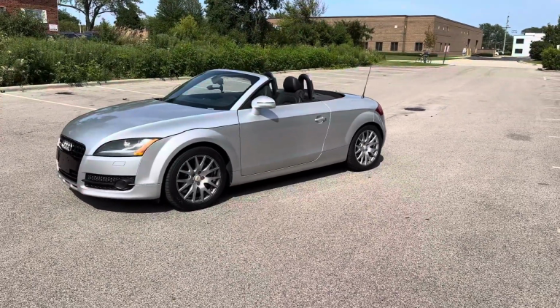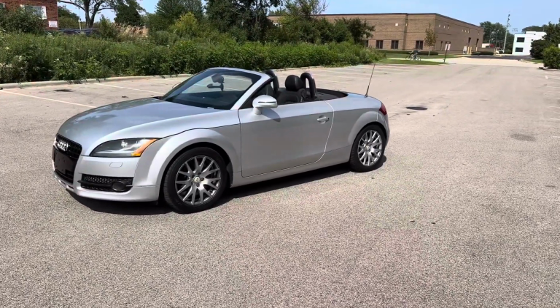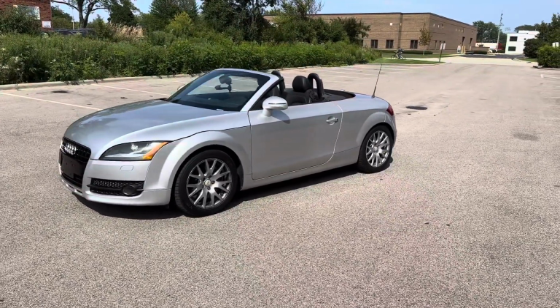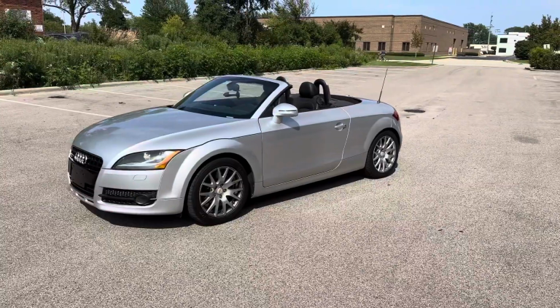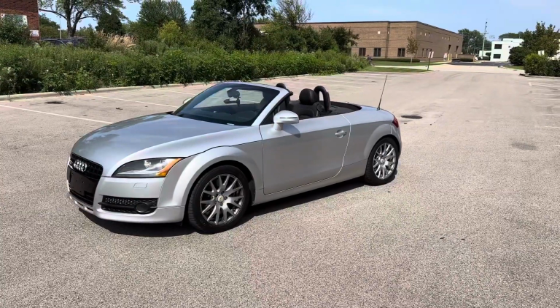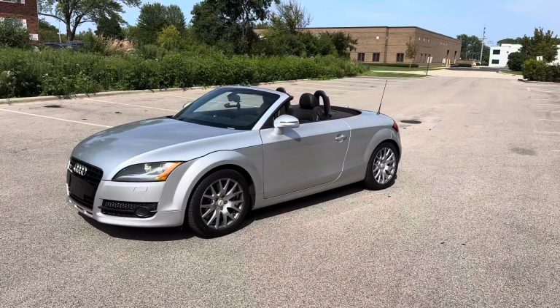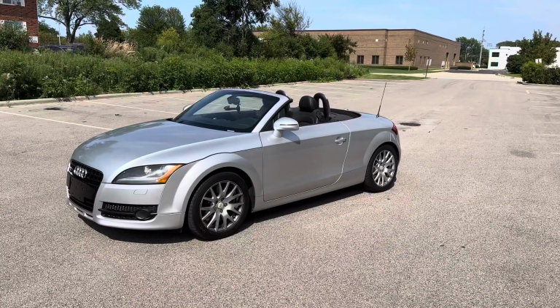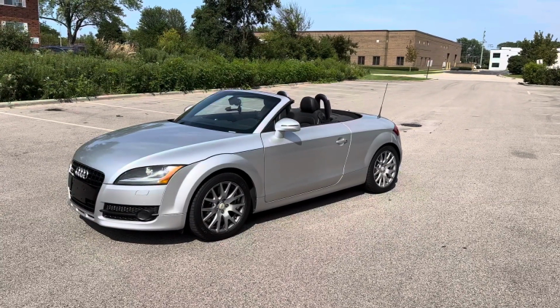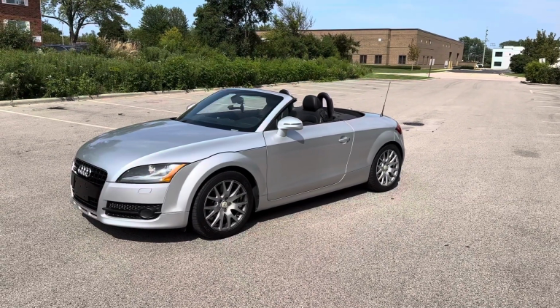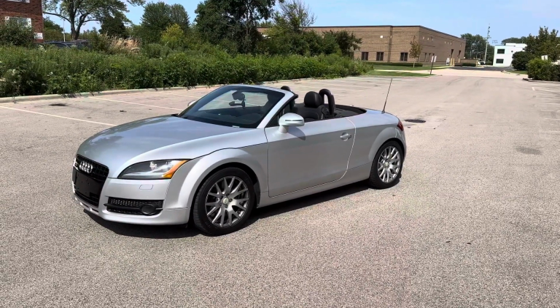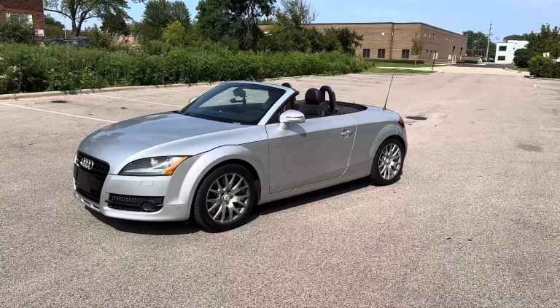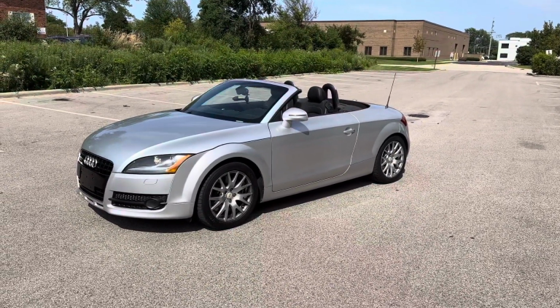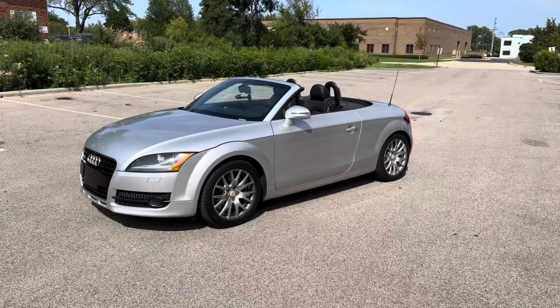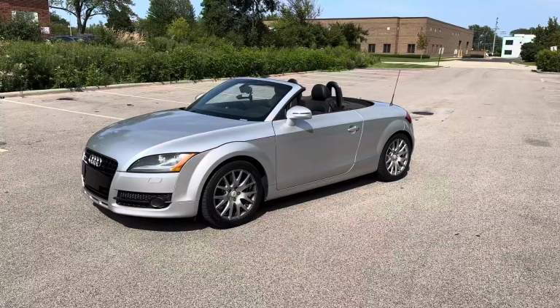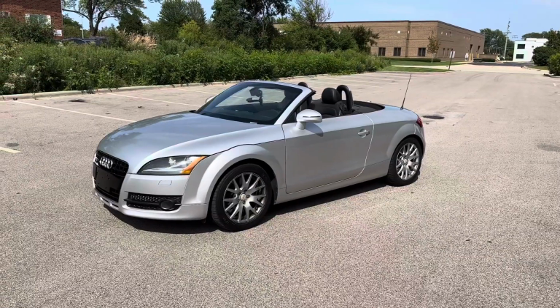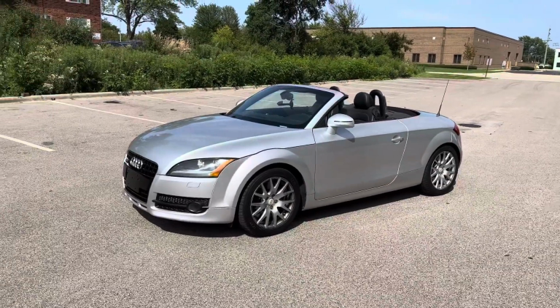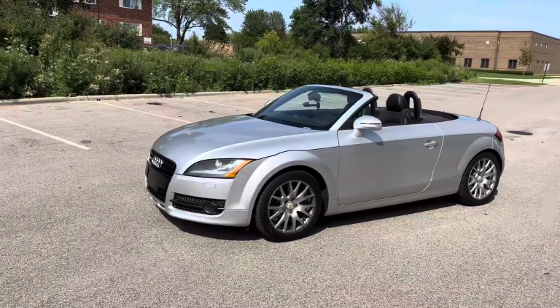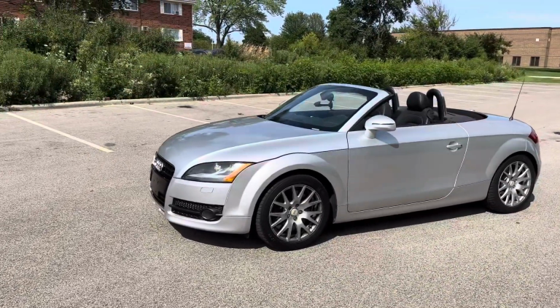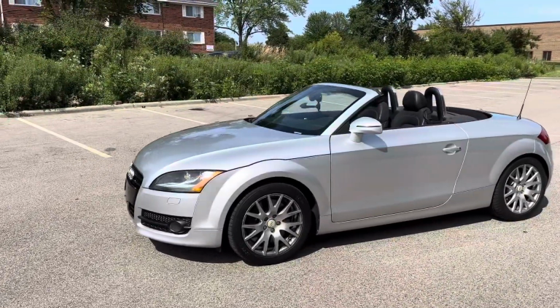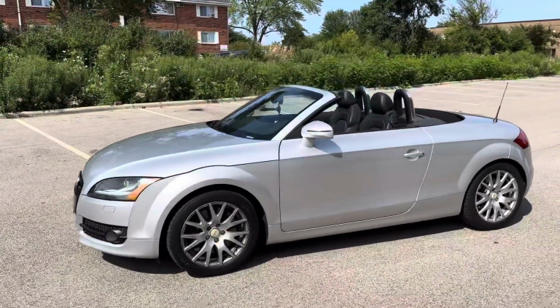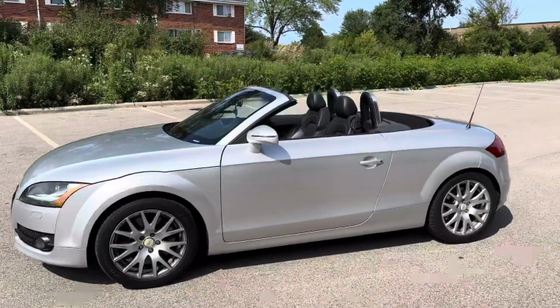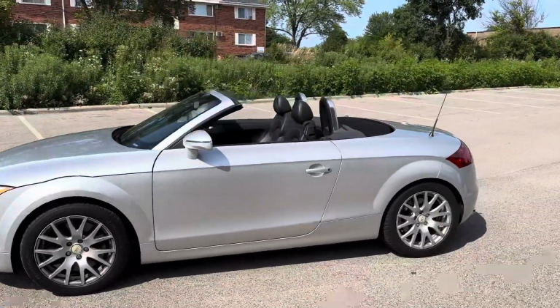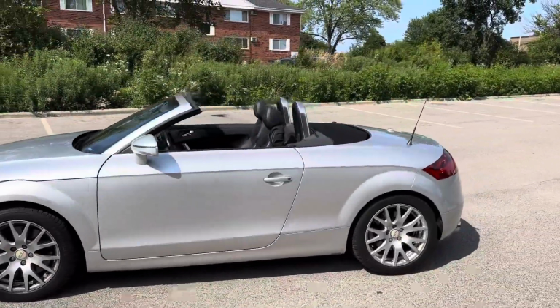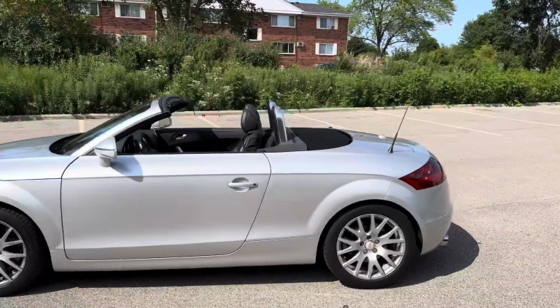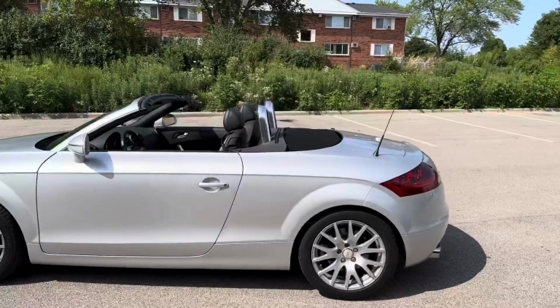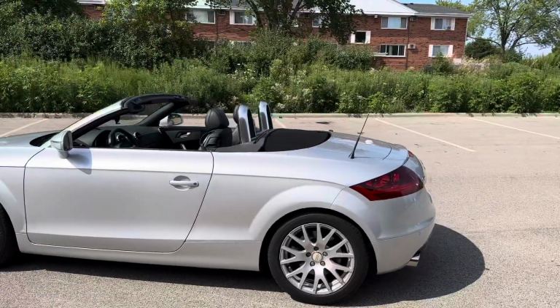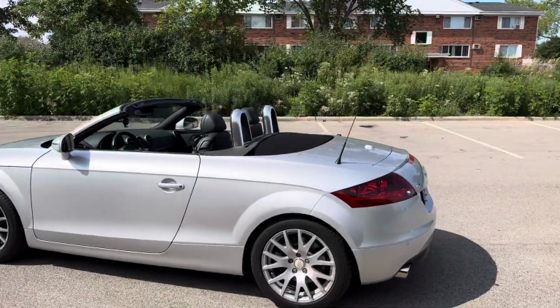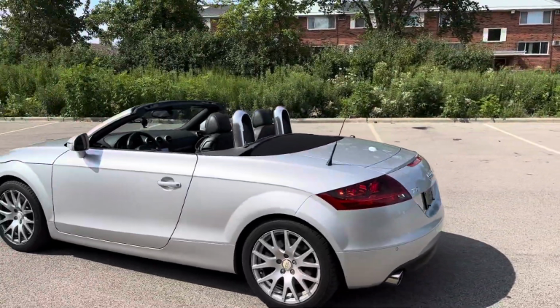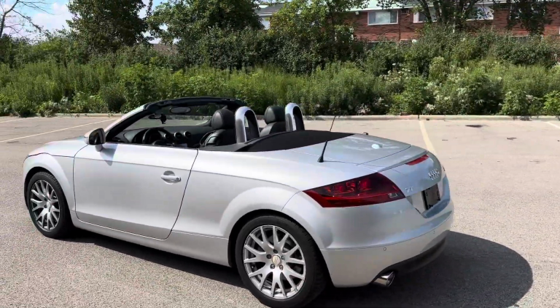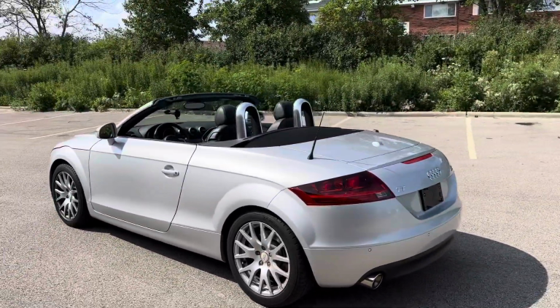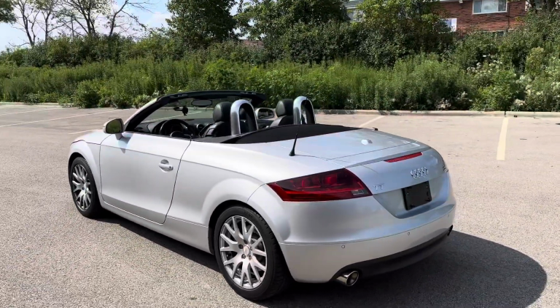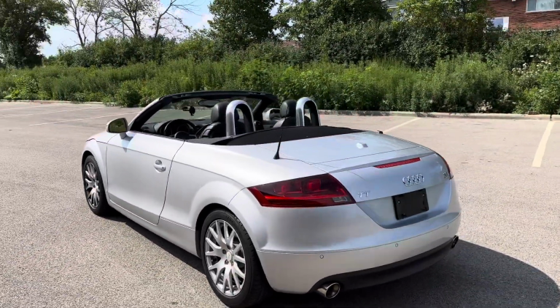Really nice car on the exterior — good tires, good brakes, the top is brand new, it's a black top, the interior is in good condition, not excellent, which I'm going to go over. Just walking around the car, really nice. It's a tiny little car, it's cute, it's fast, it's quick.